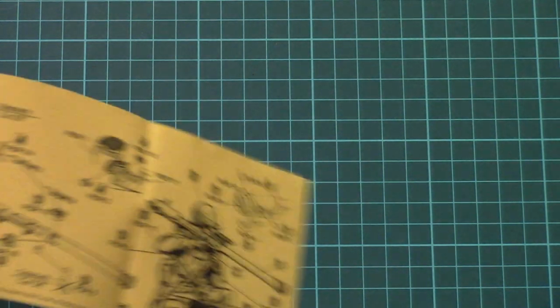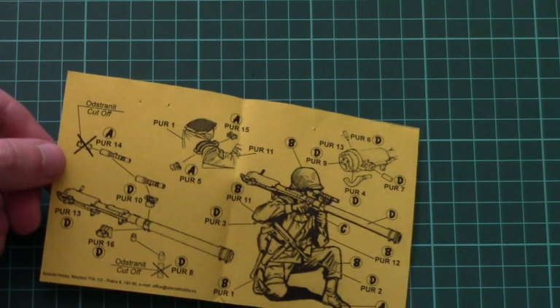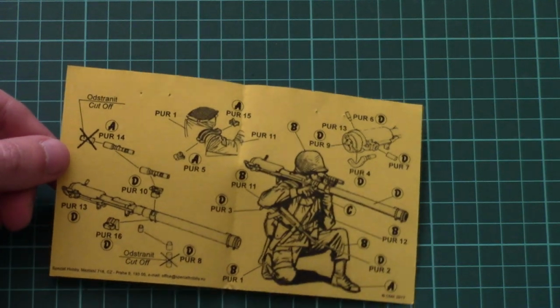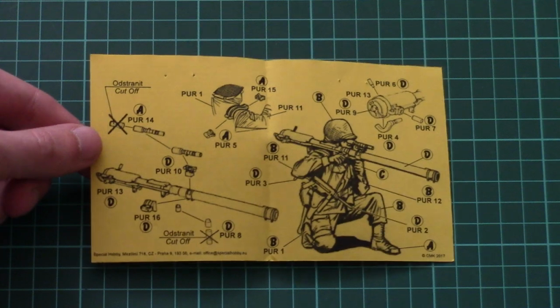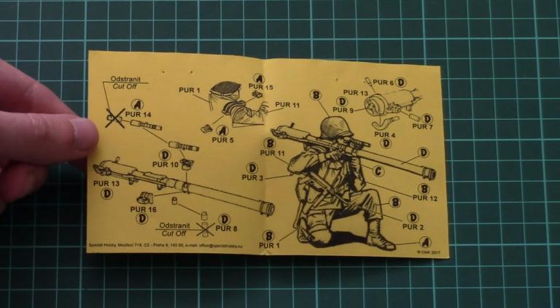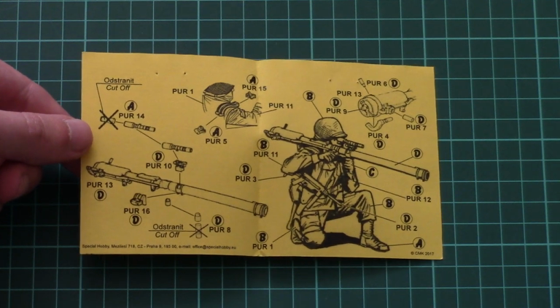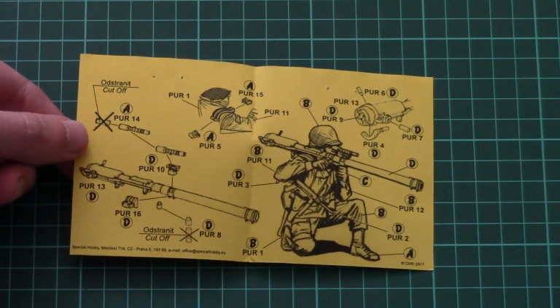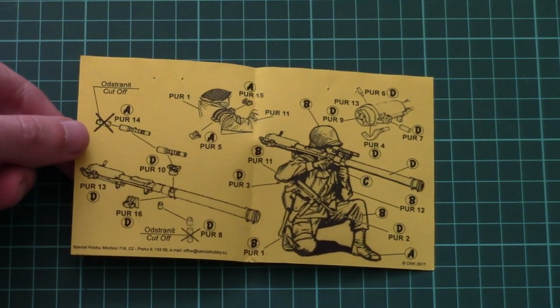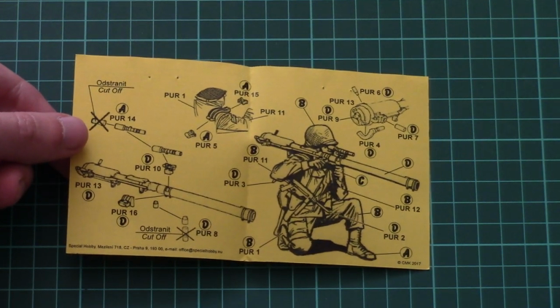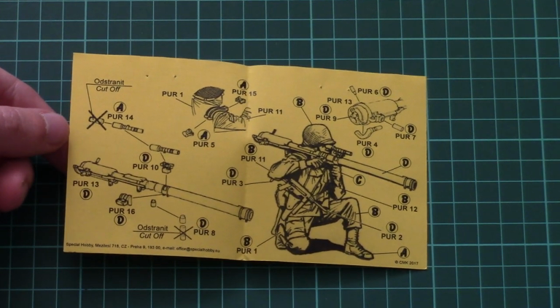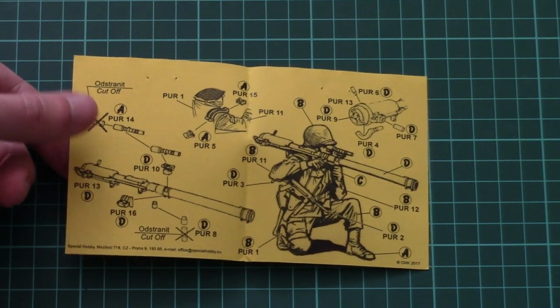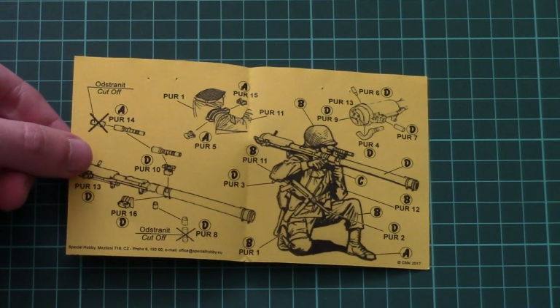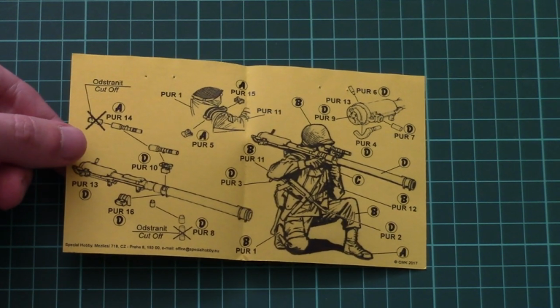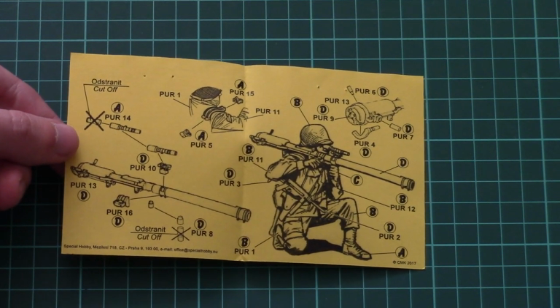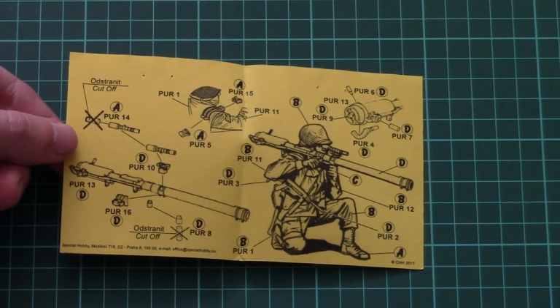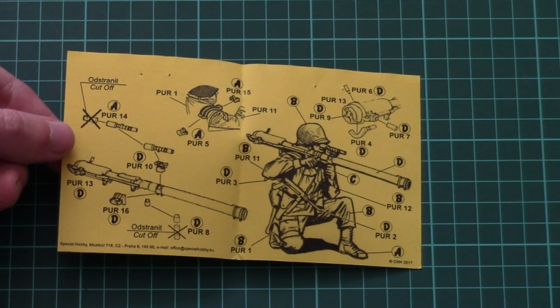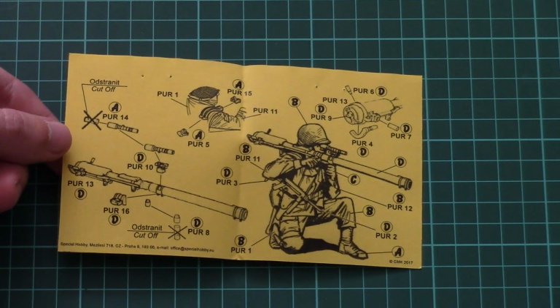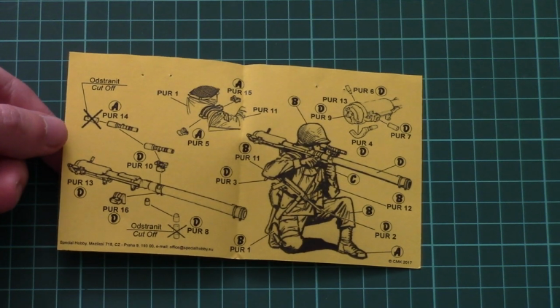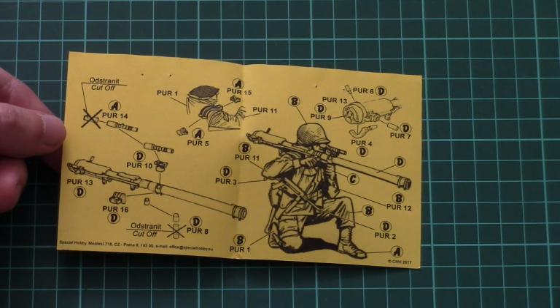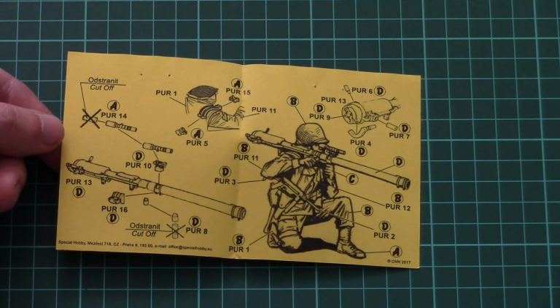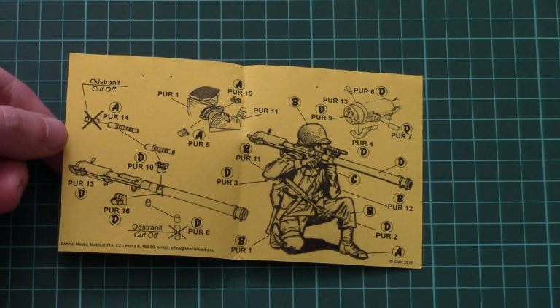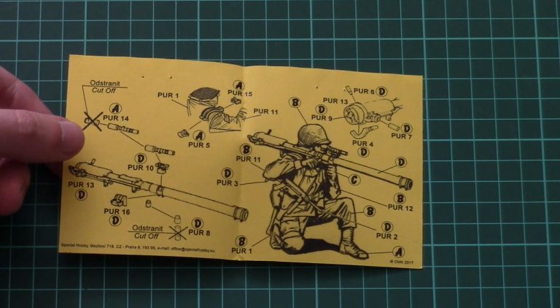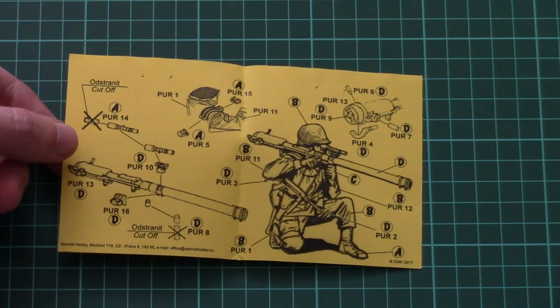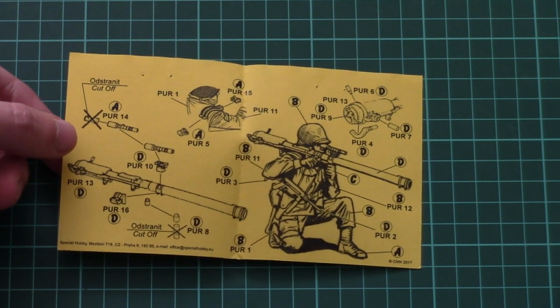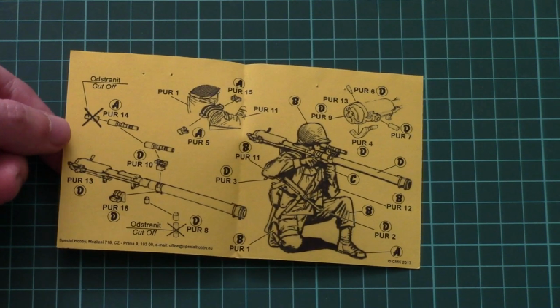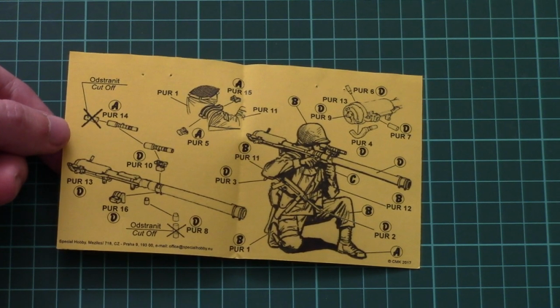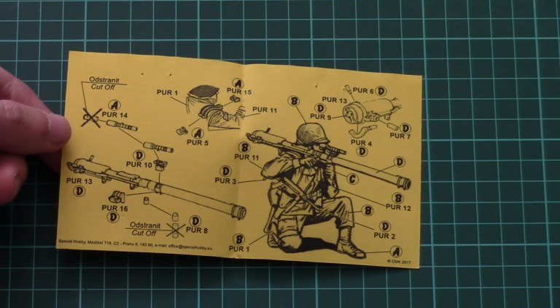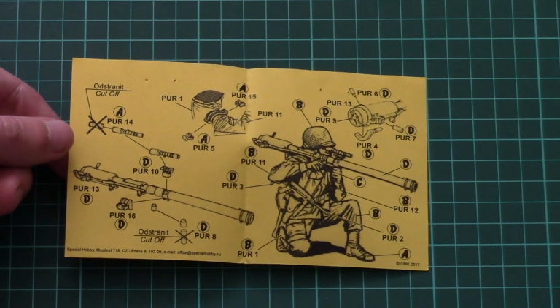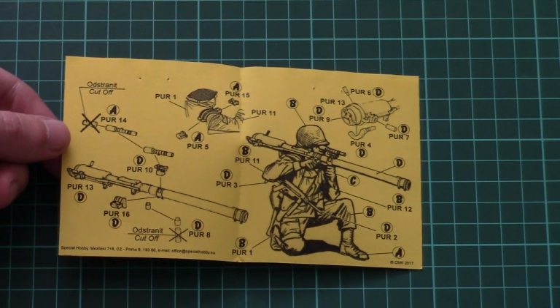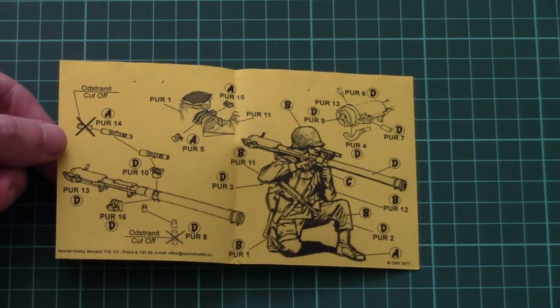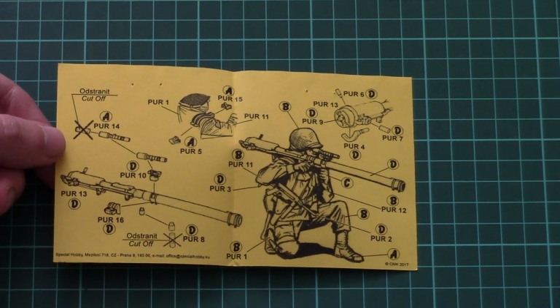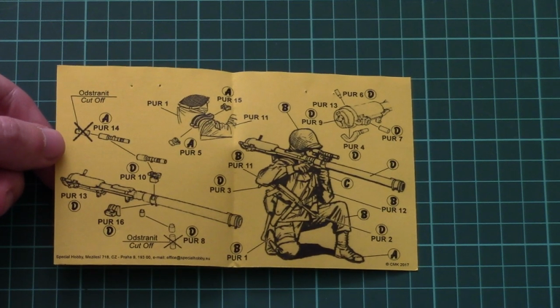Here you can see the assembly manual which is combined together with a painting guide. All of this is printed in black and white style, so if you would like to get some references you would be better off searching the internet for some photos.